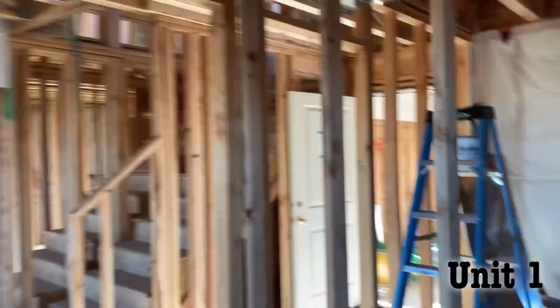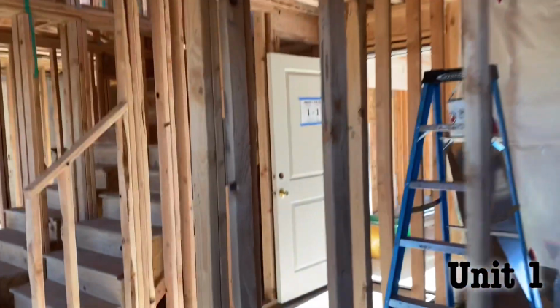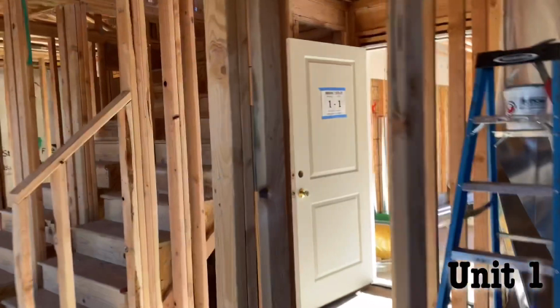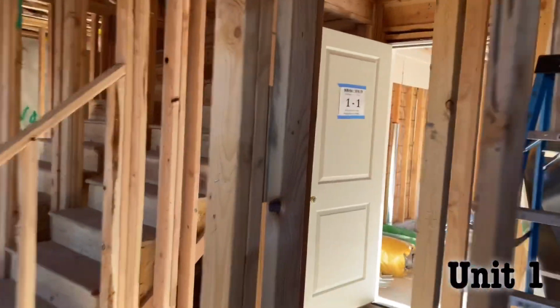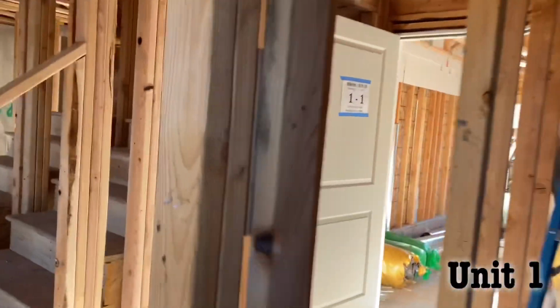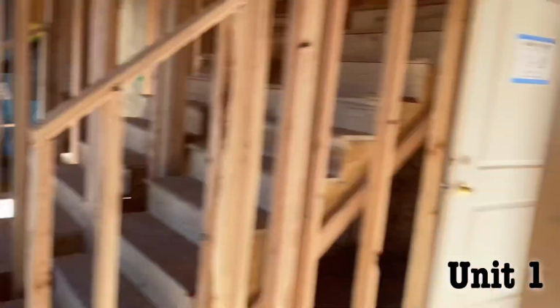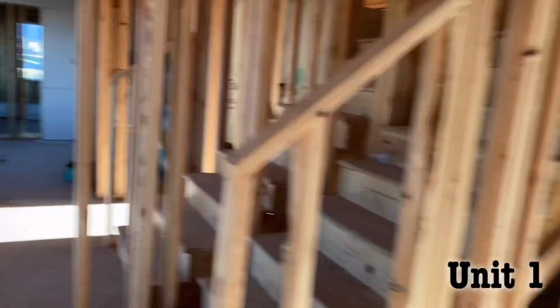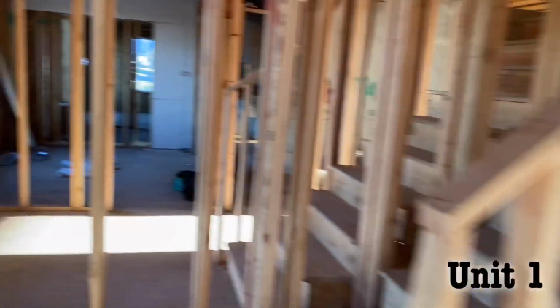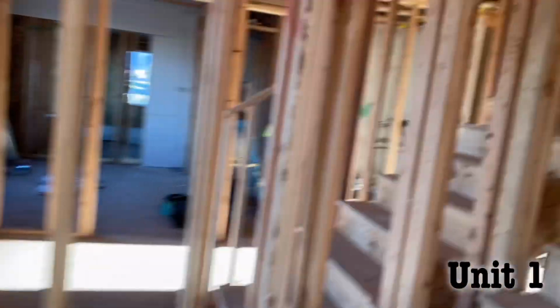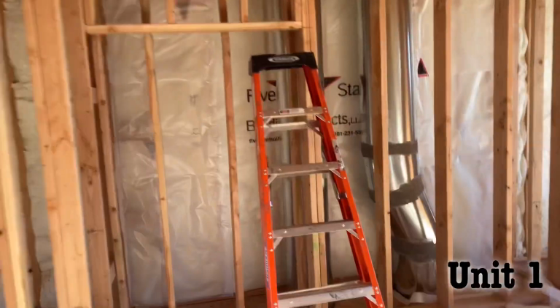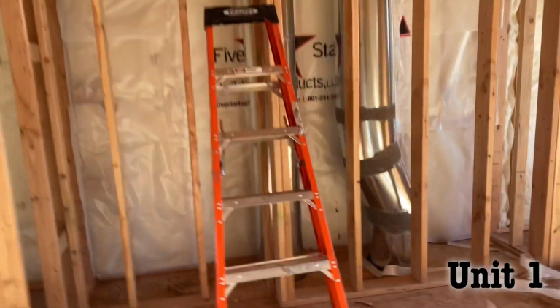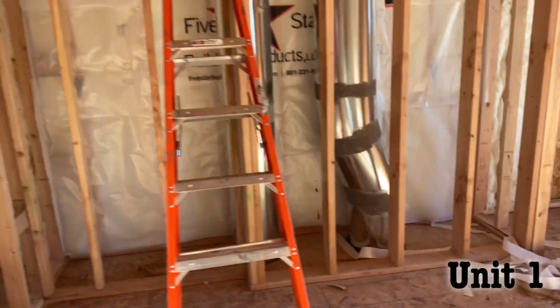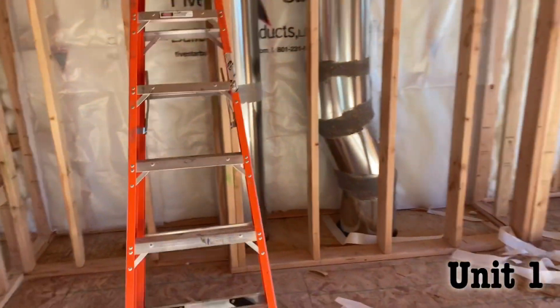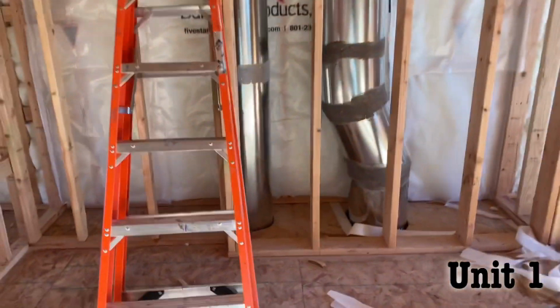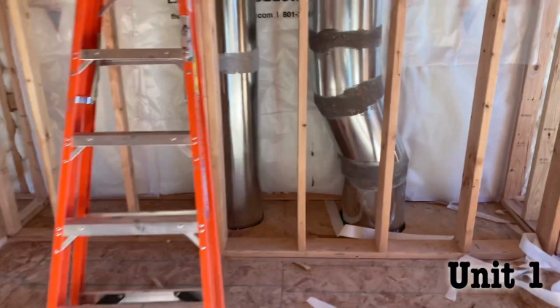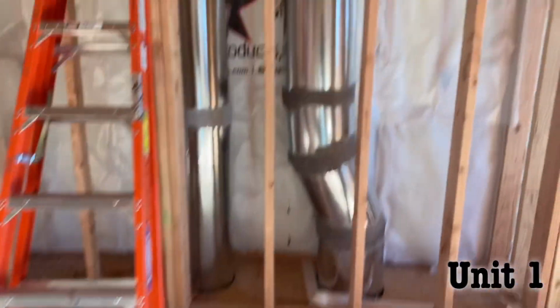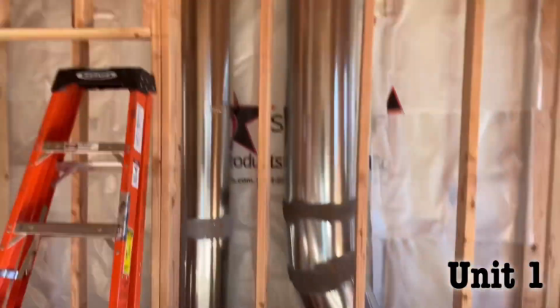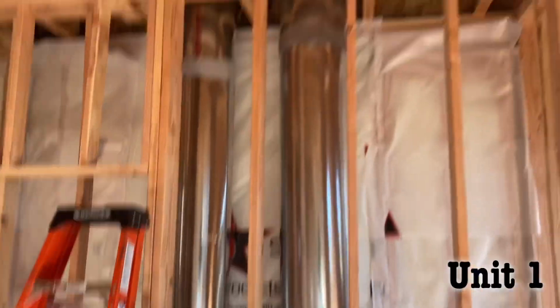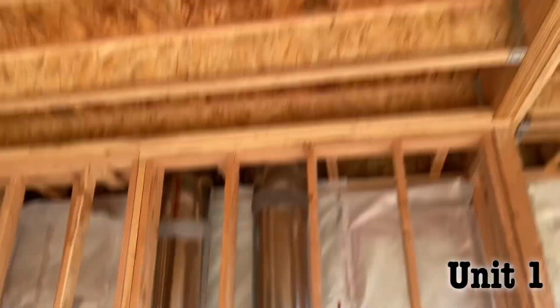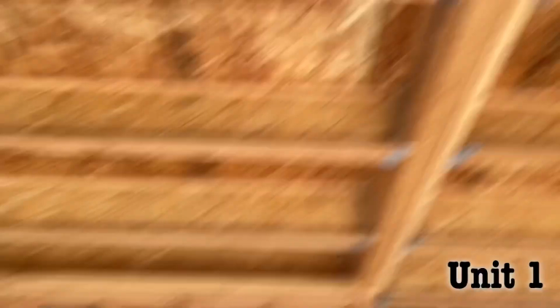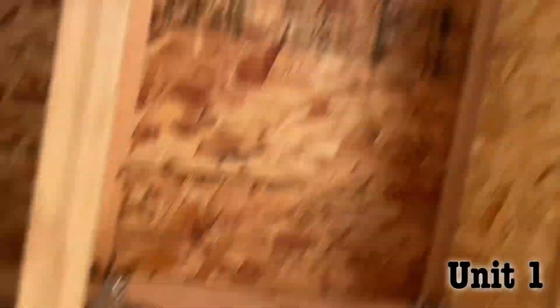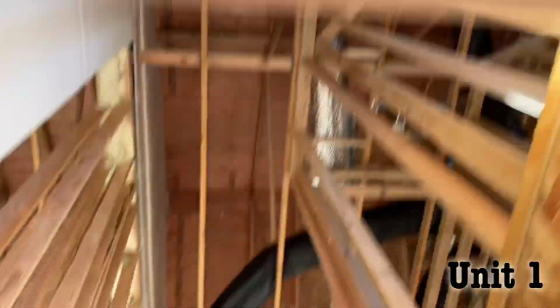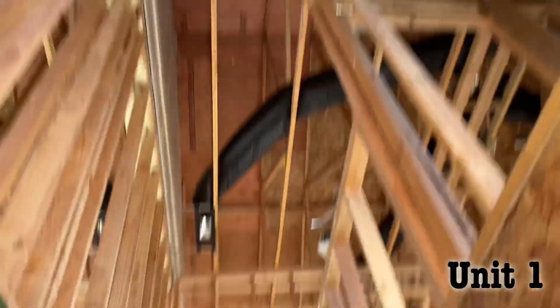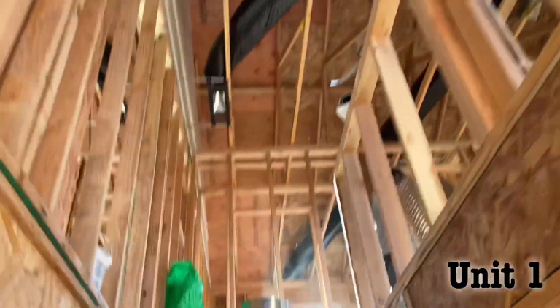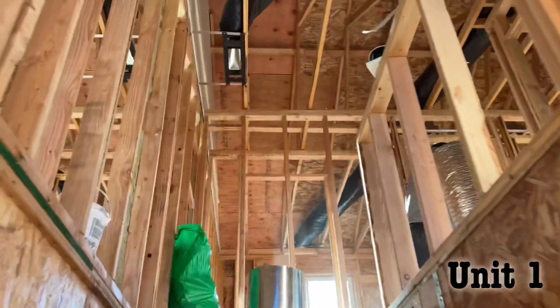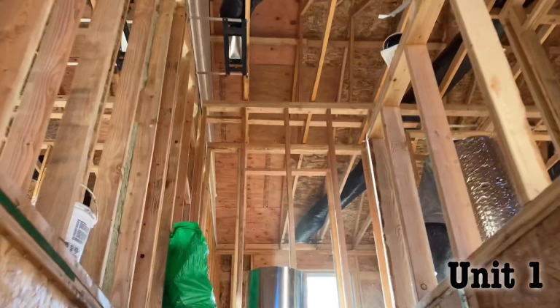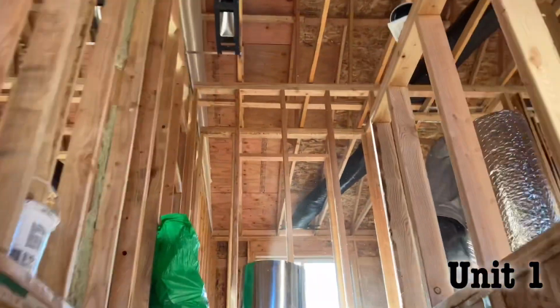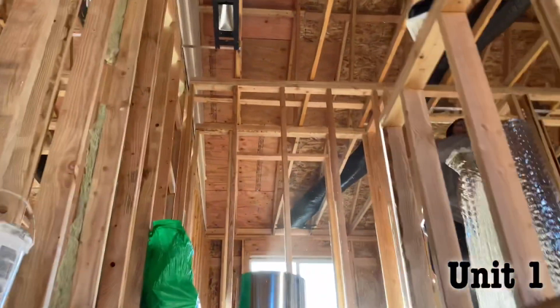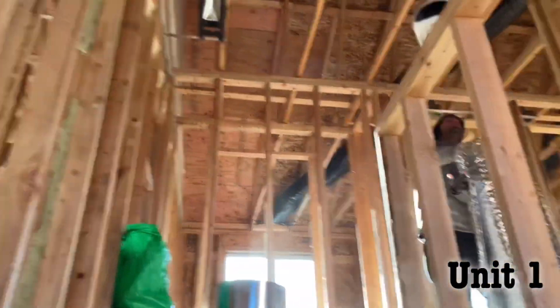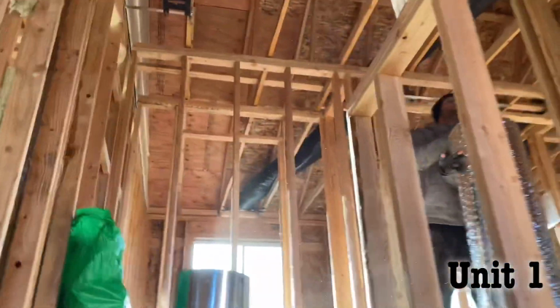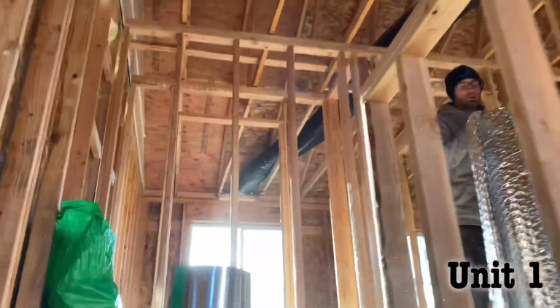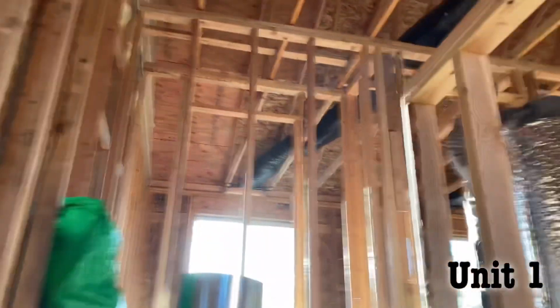Let's go to the second floor. Got the supply return going up. We got the attic.